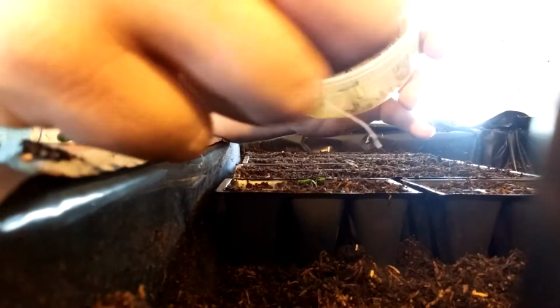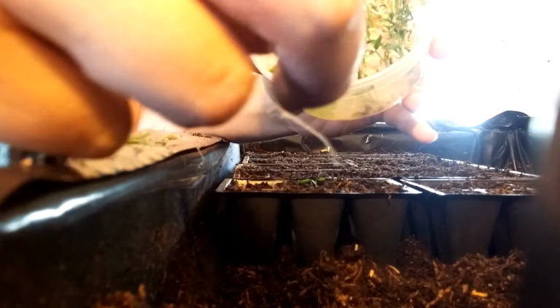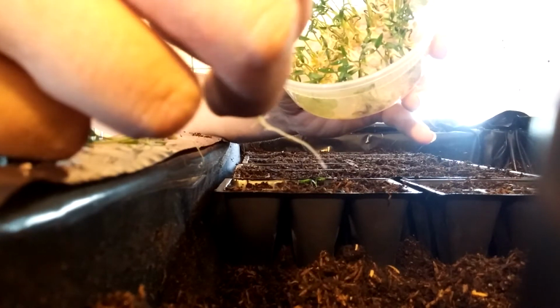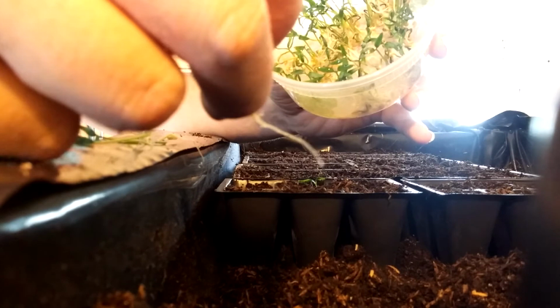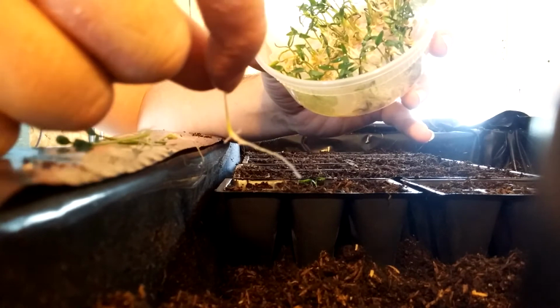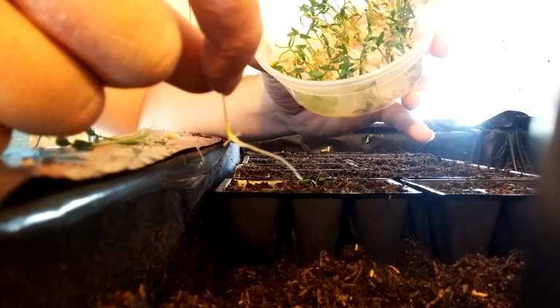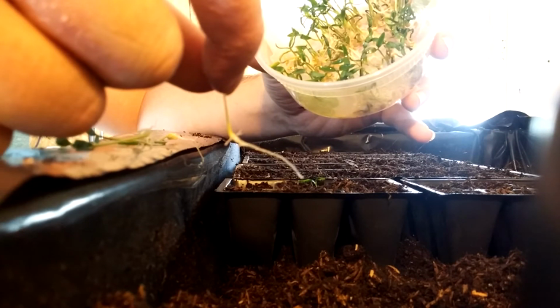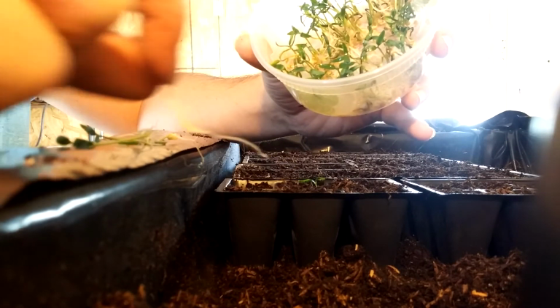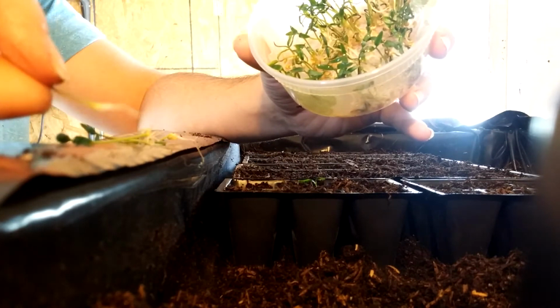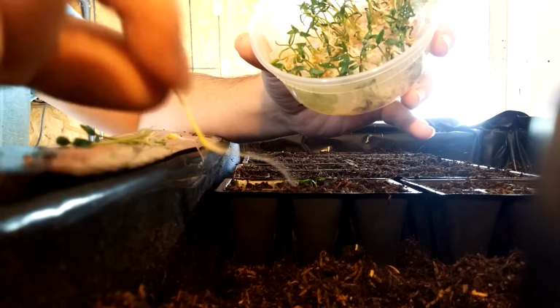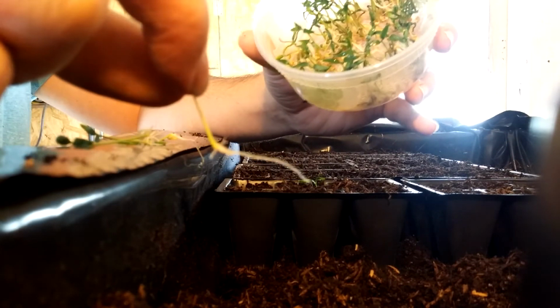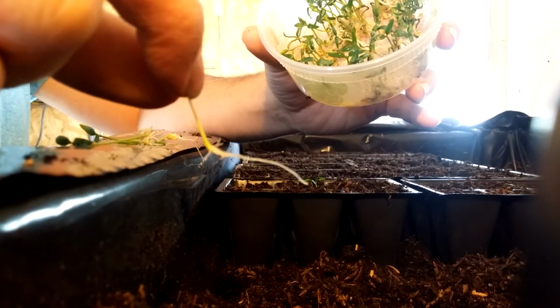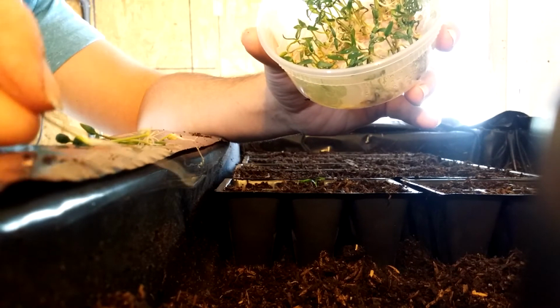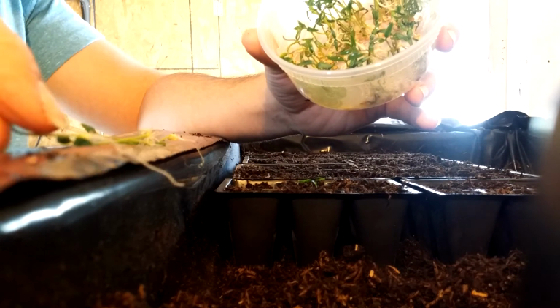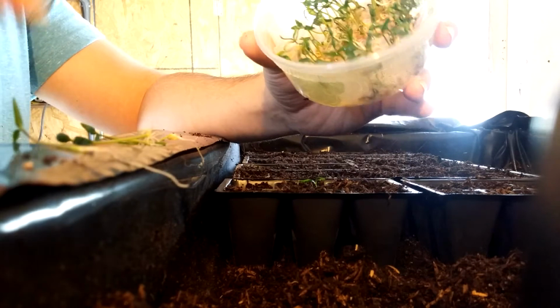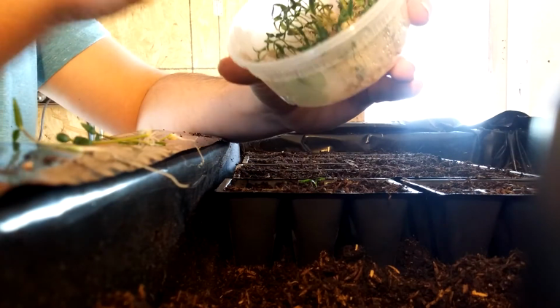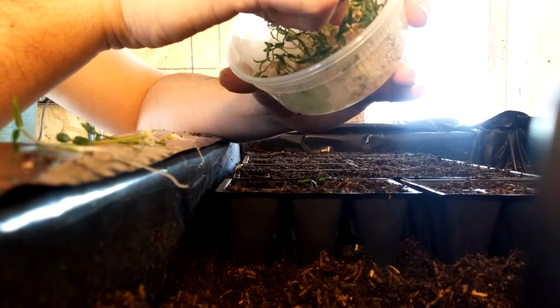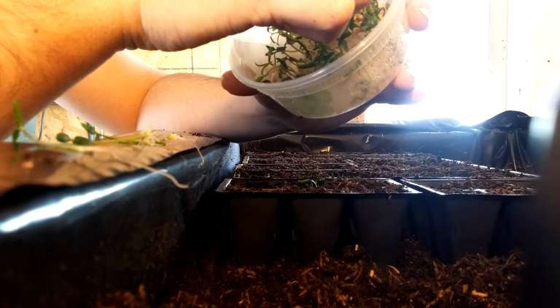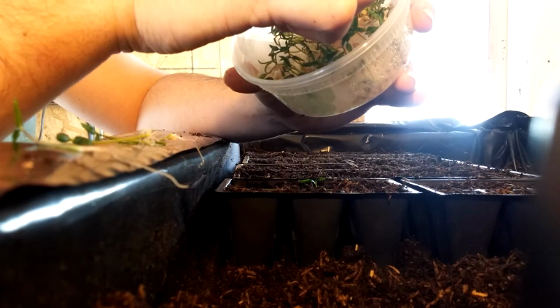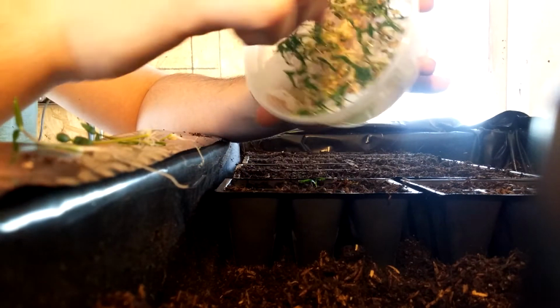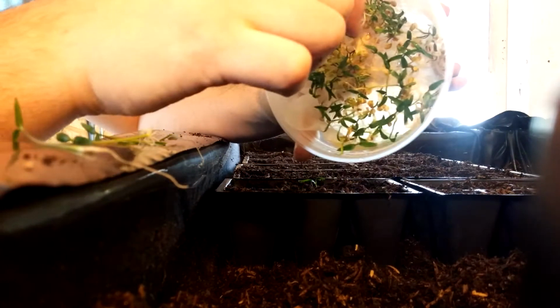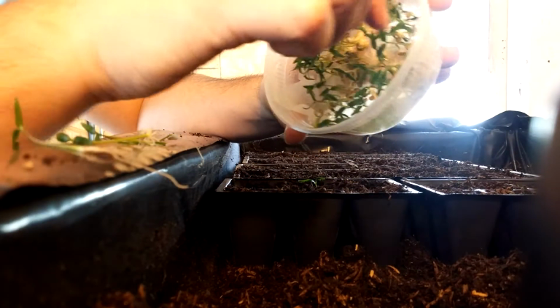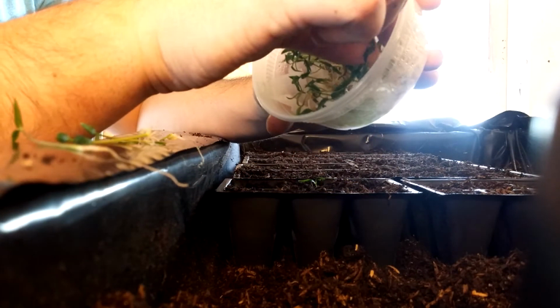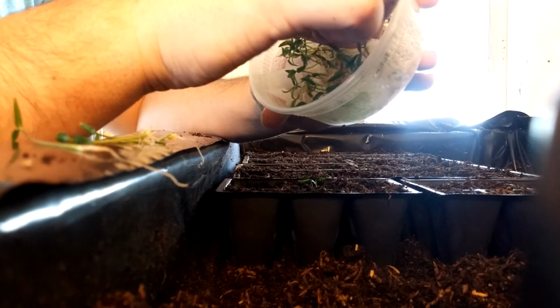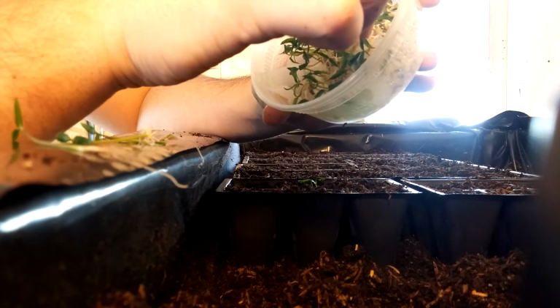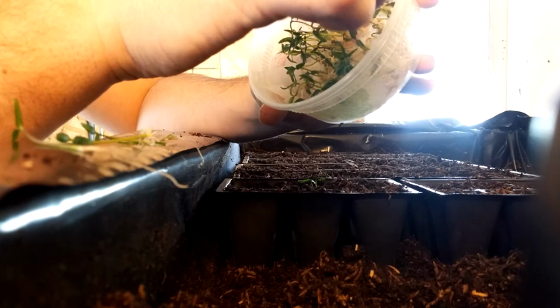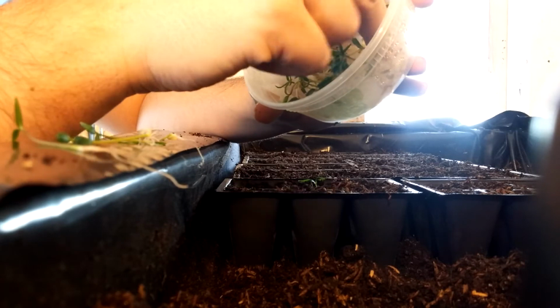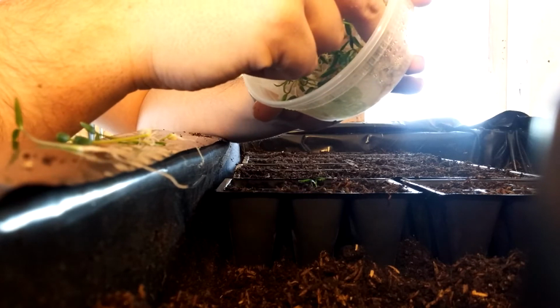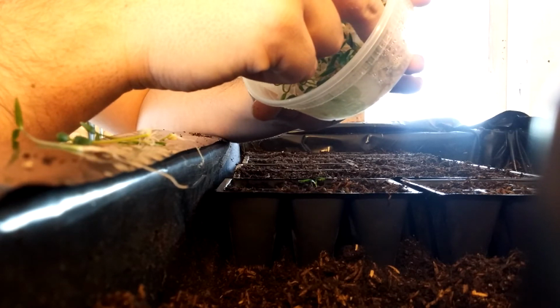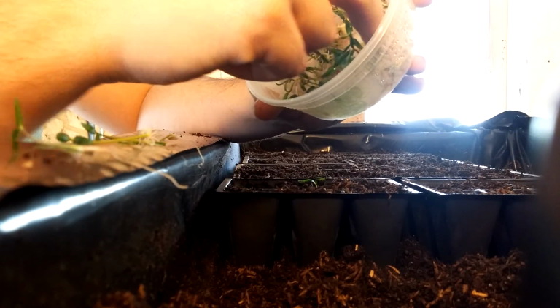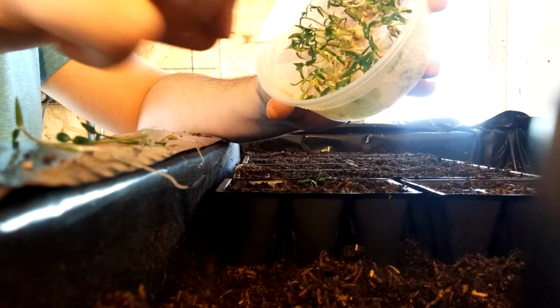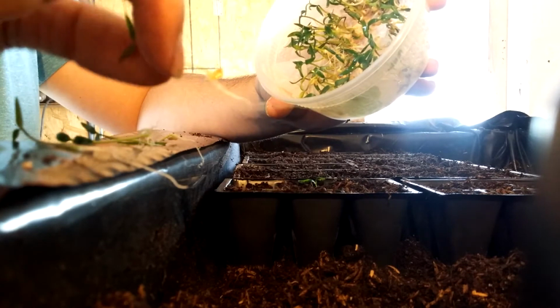You've got some root branches right here that are starting to come out. Now this one I put a ton of seeds in there, but you don't have to put this many — you can just put five or ten or whatever.